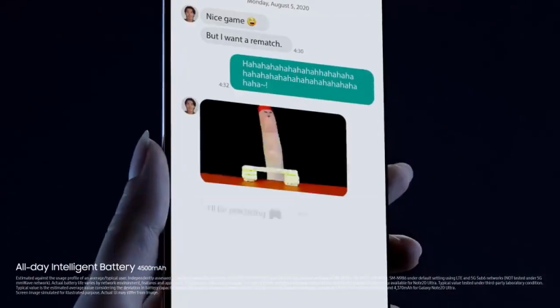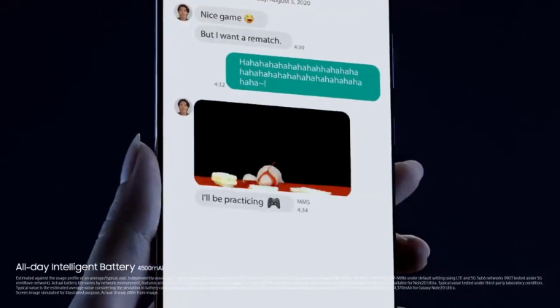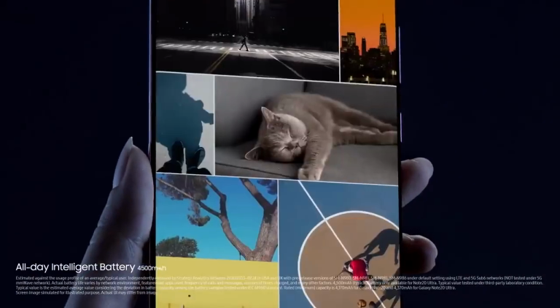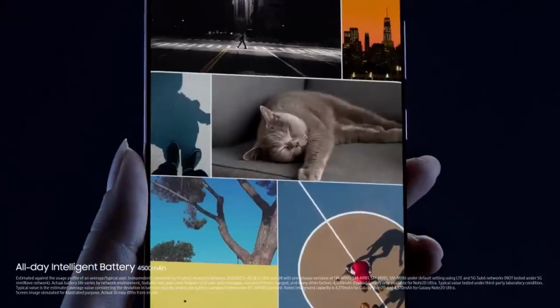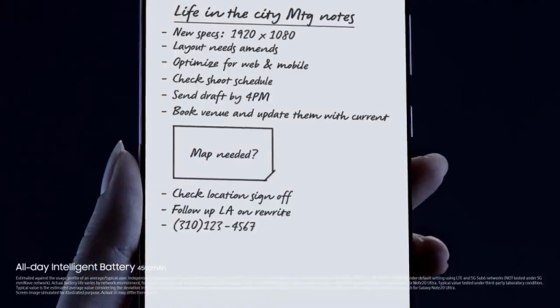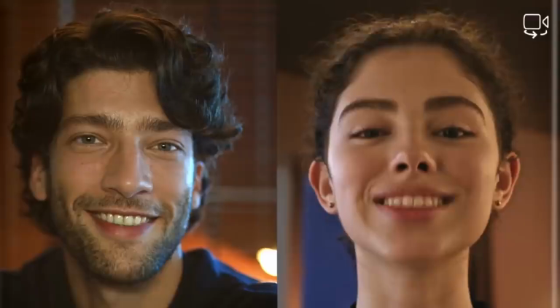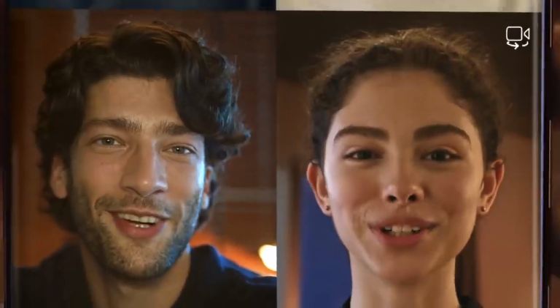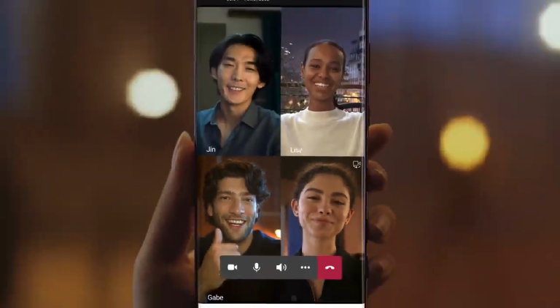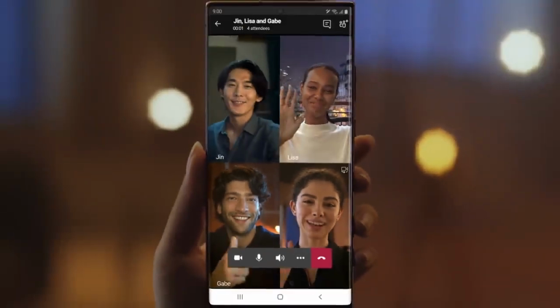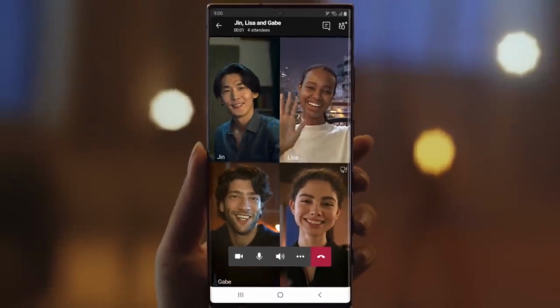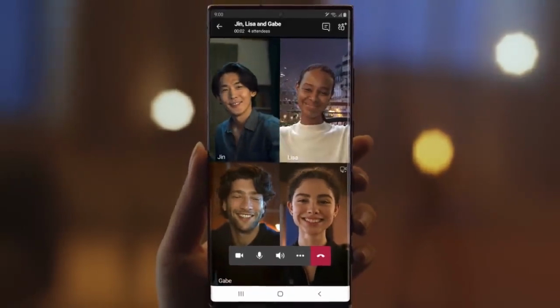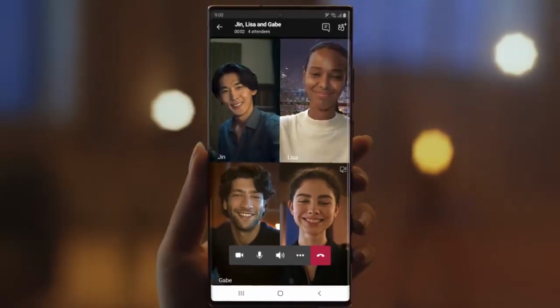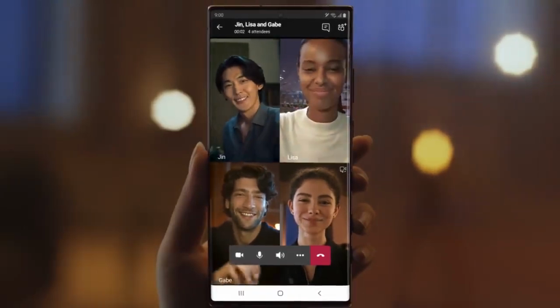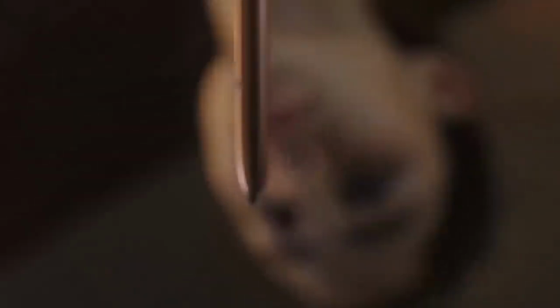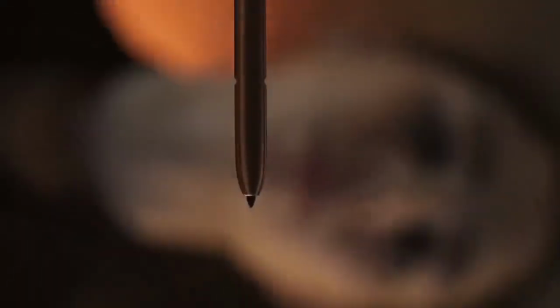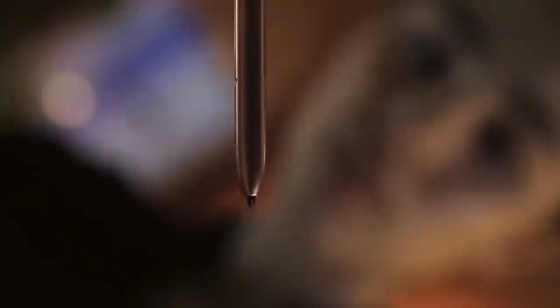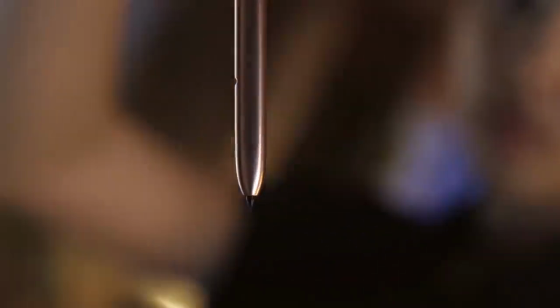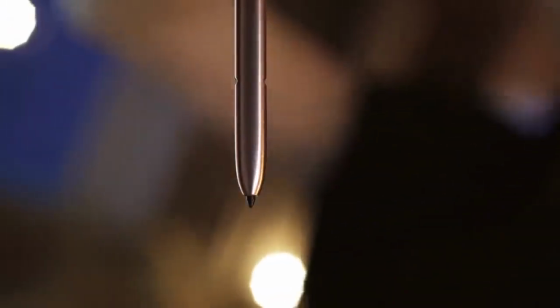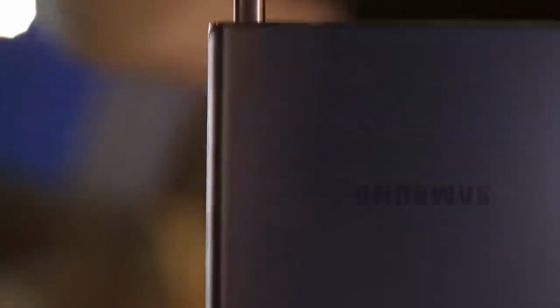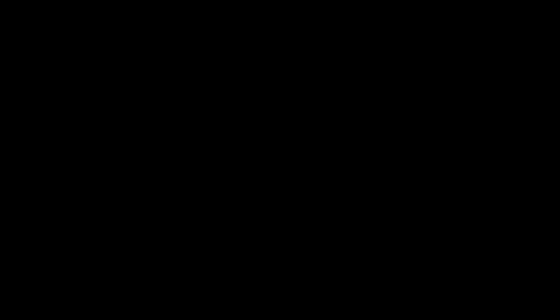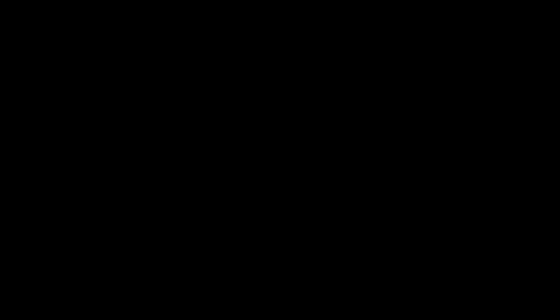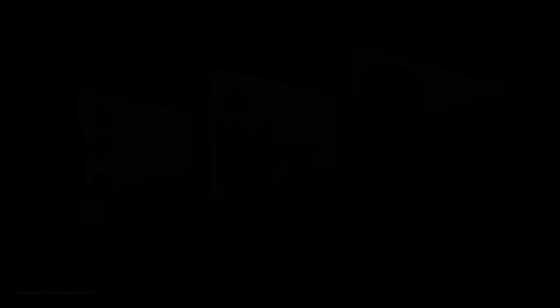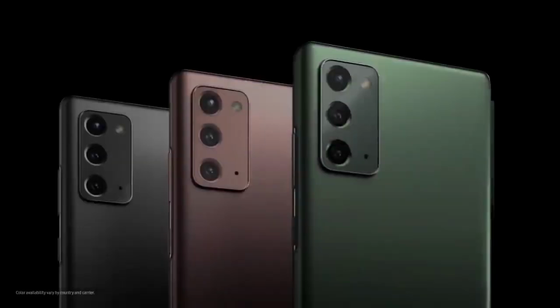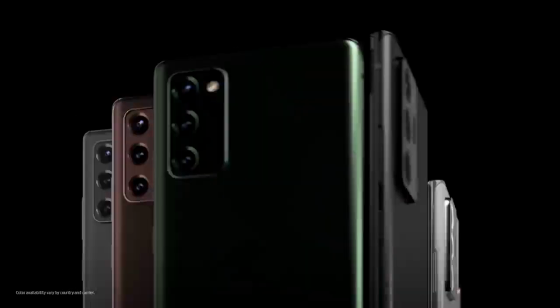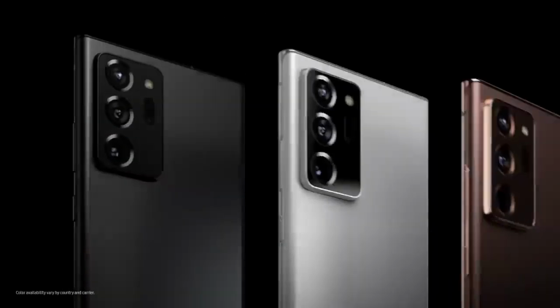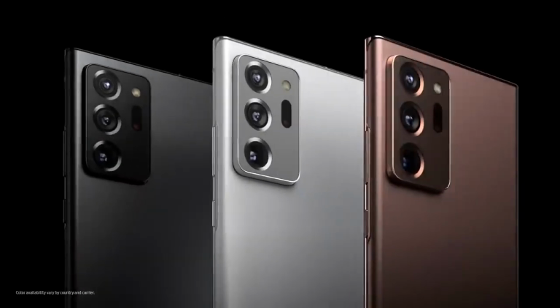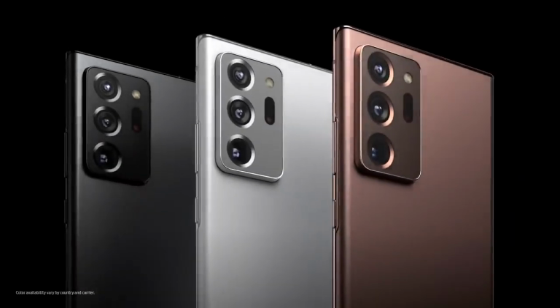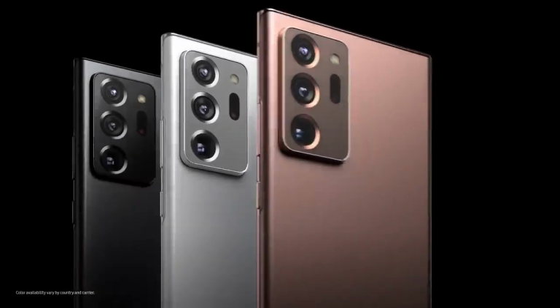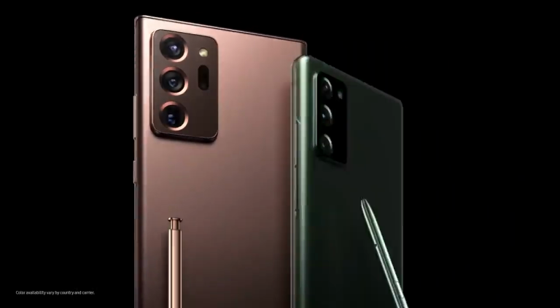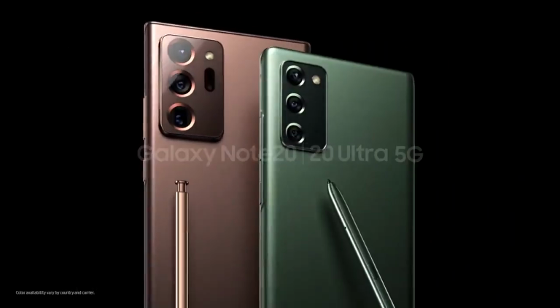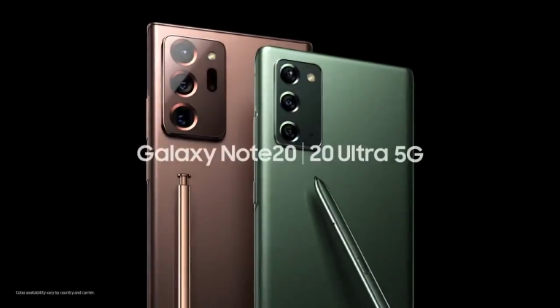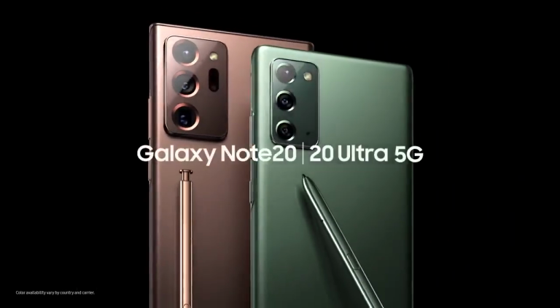This is not like any phone you've had. In fact, it's anything but. This is the ultimate power phone — the power to work and the power to play. This is Samsung Galaxy Note 20 and Note 20 Ultra.